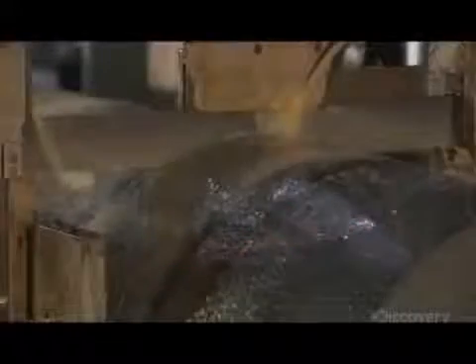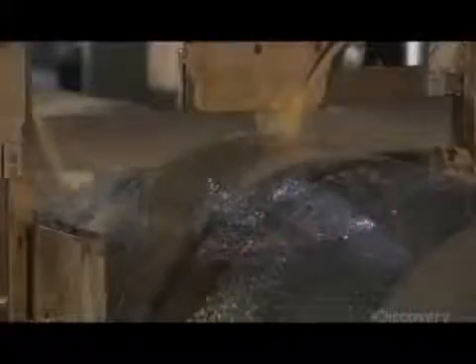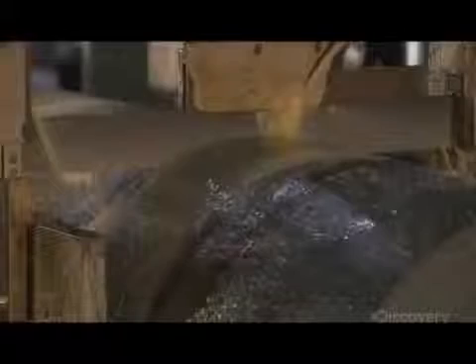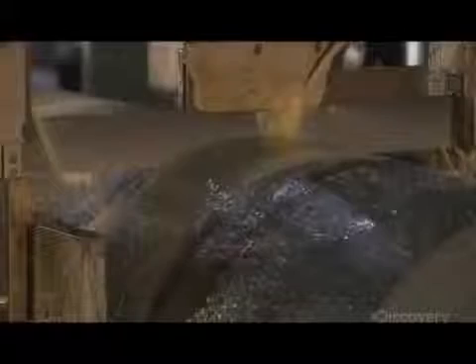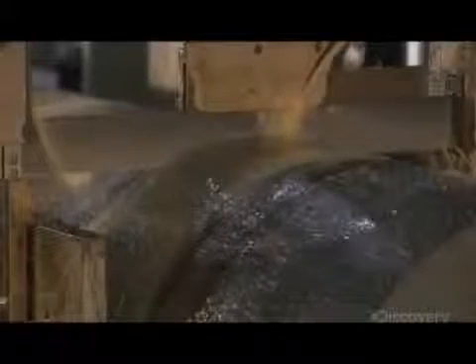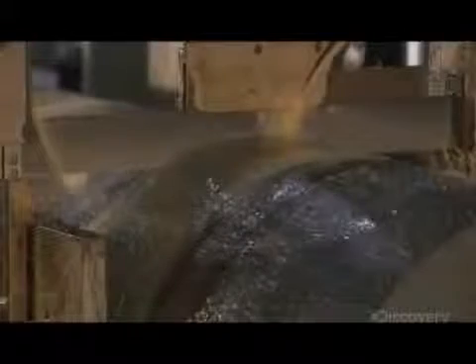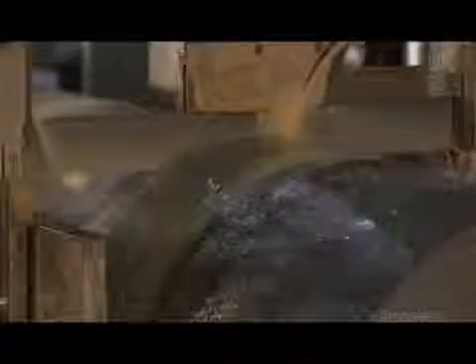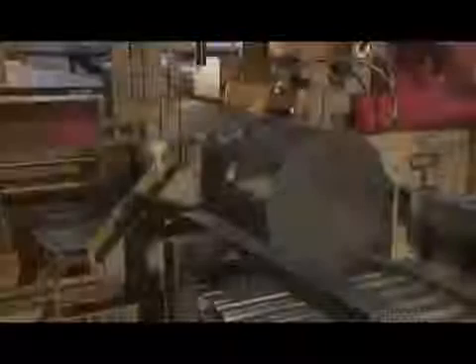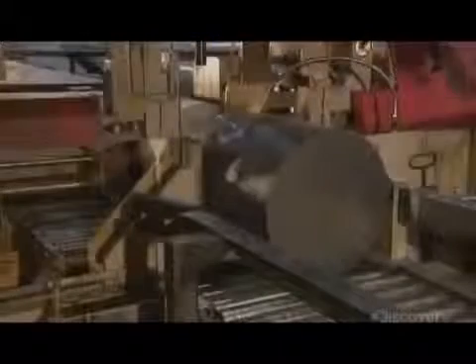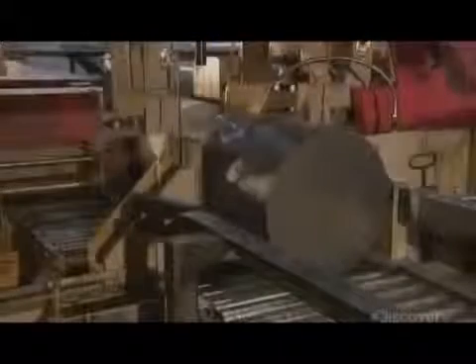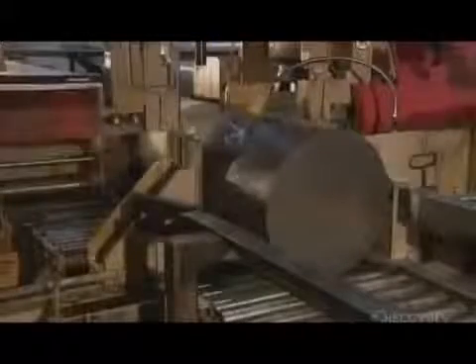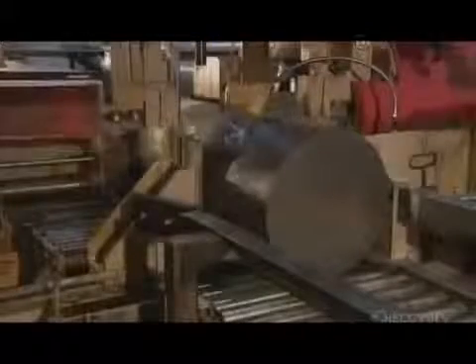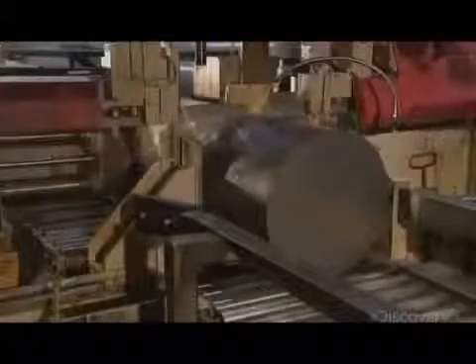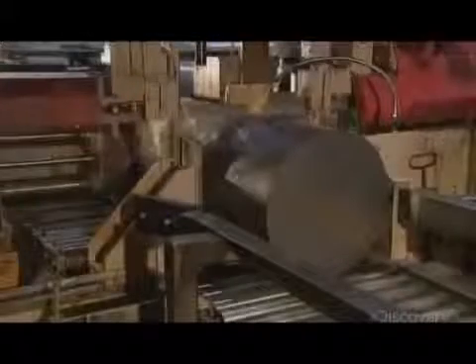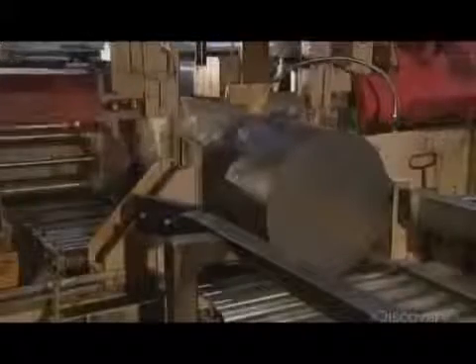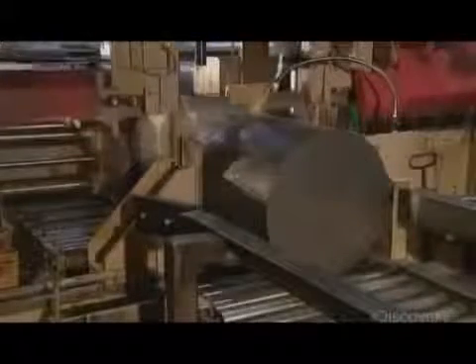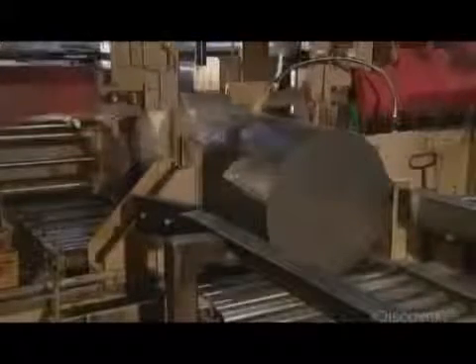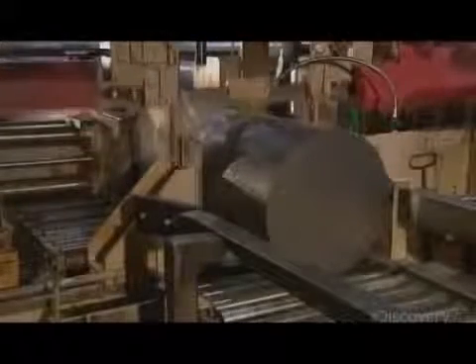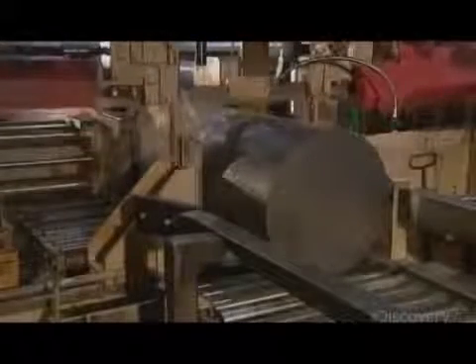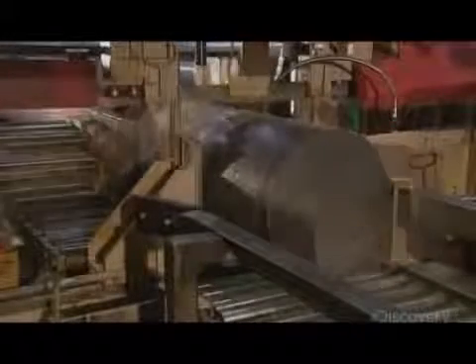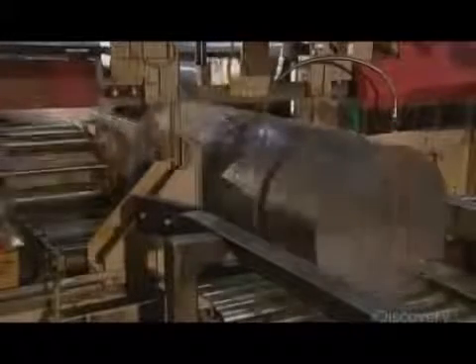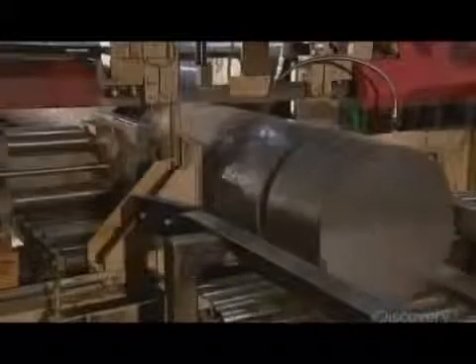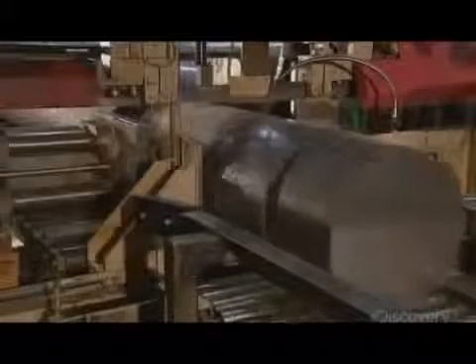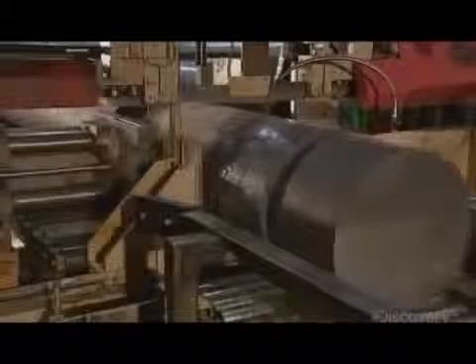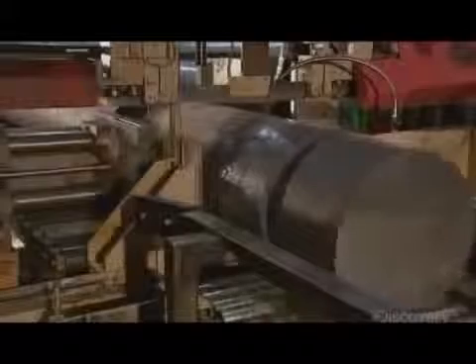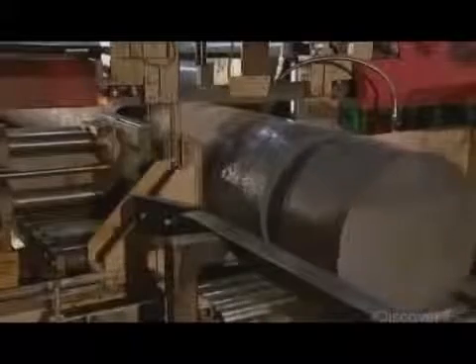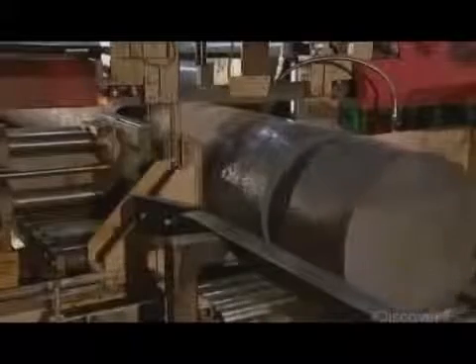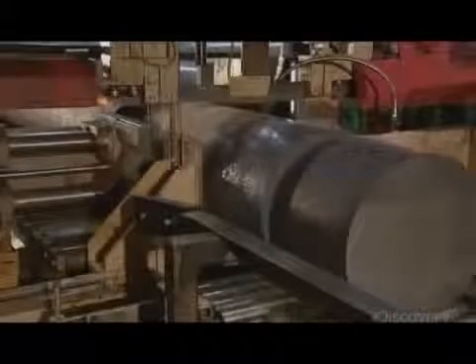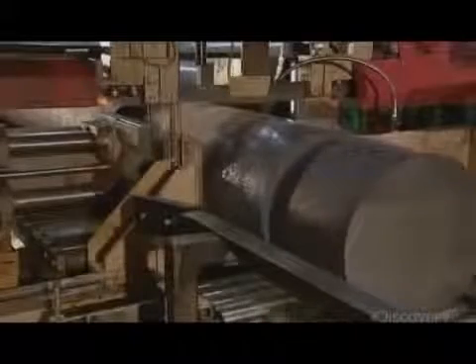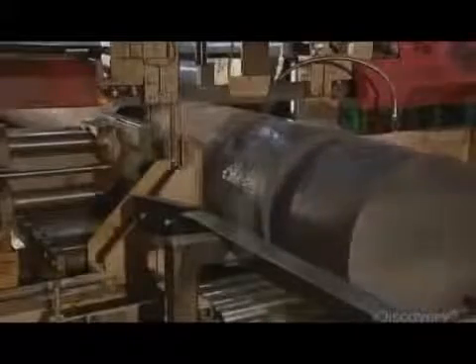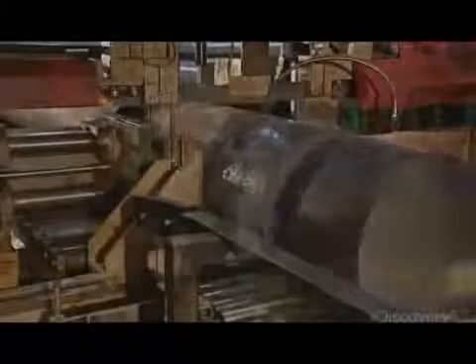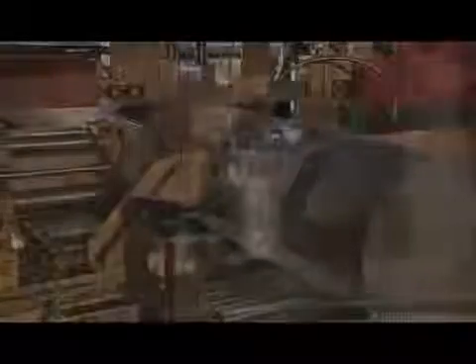A bandsaw cuts the cooled ingots into sections called wheel malts. Each malt weighs about 450 kilograms.